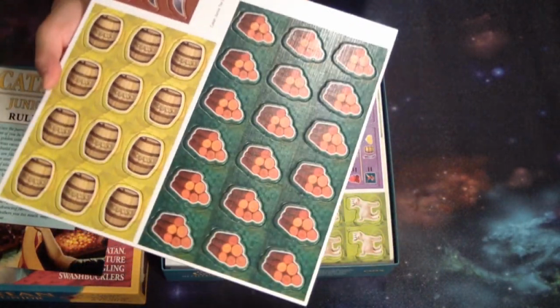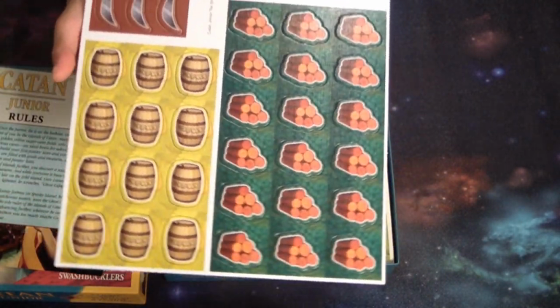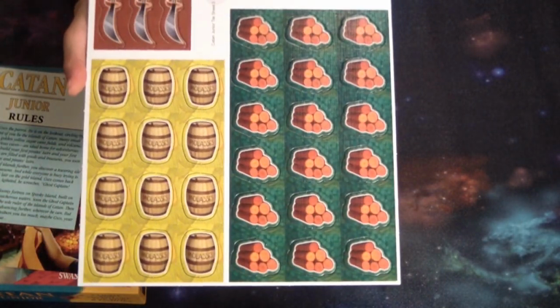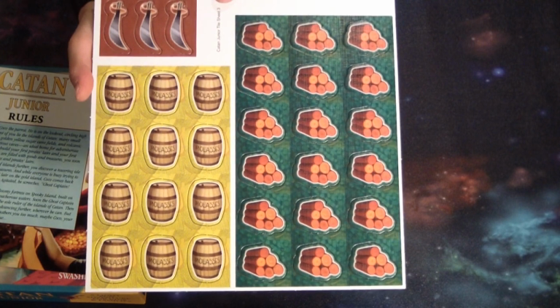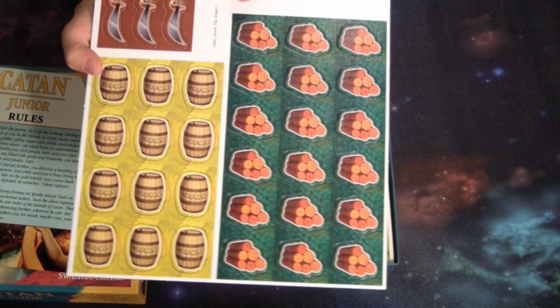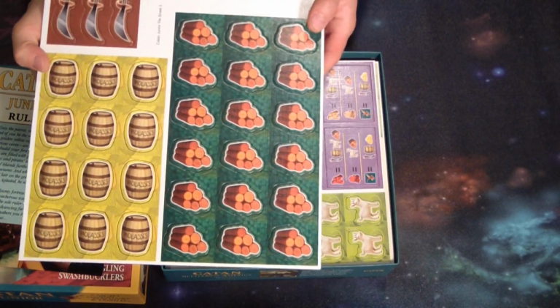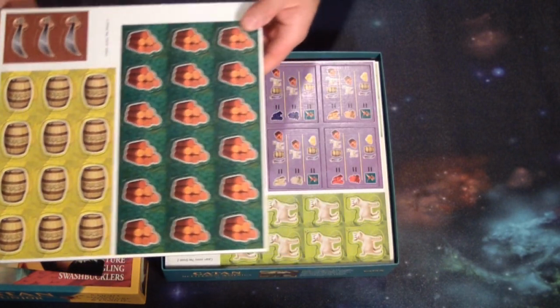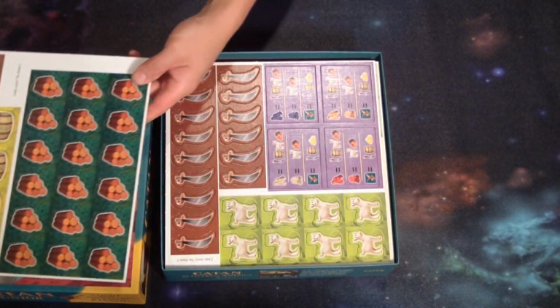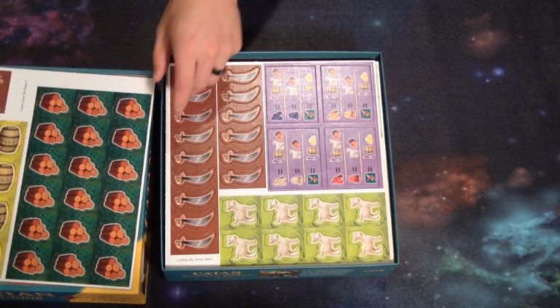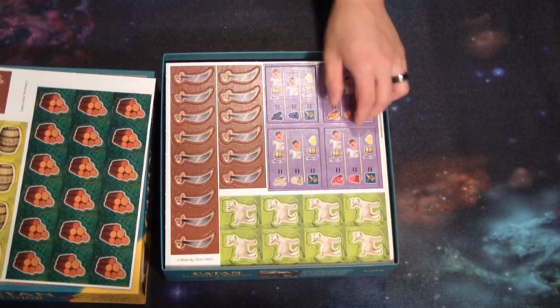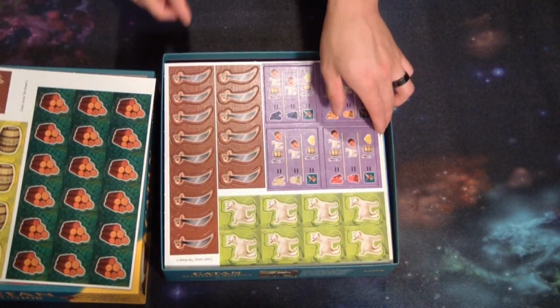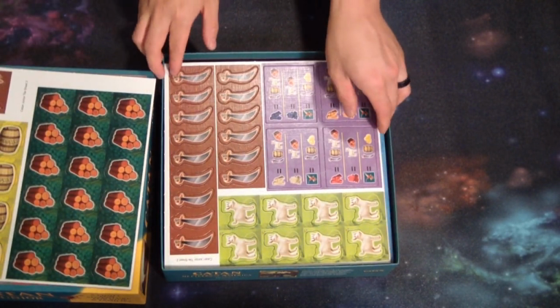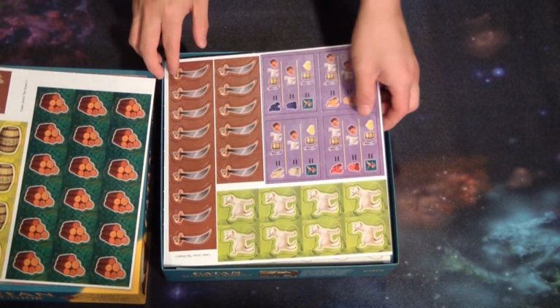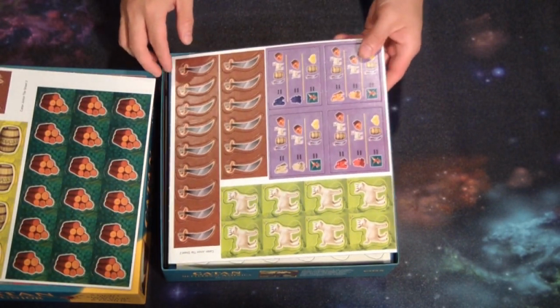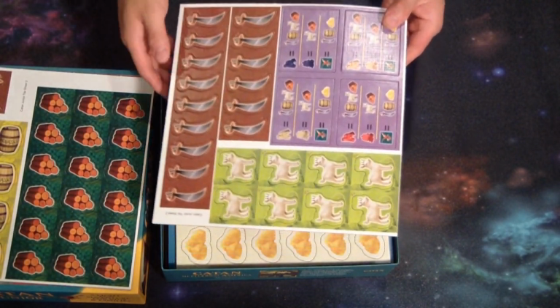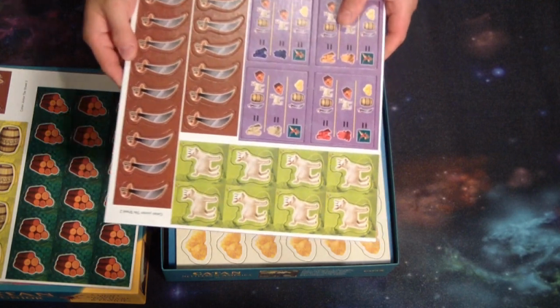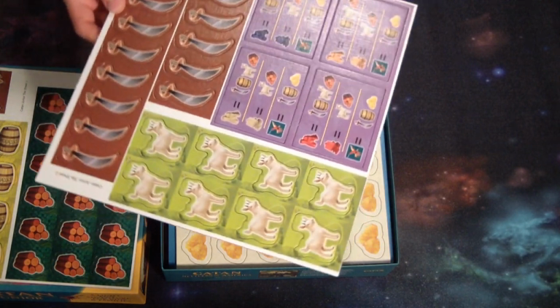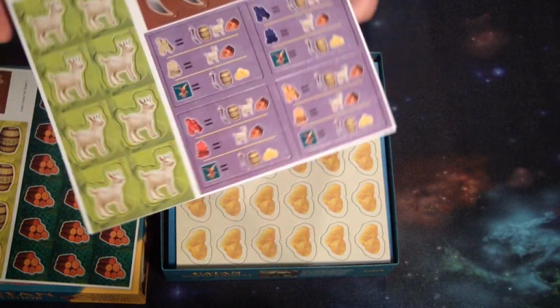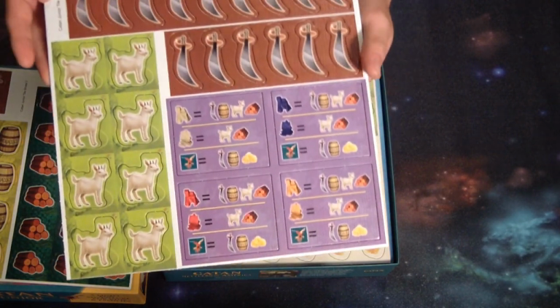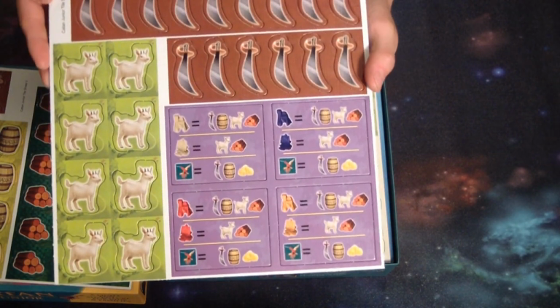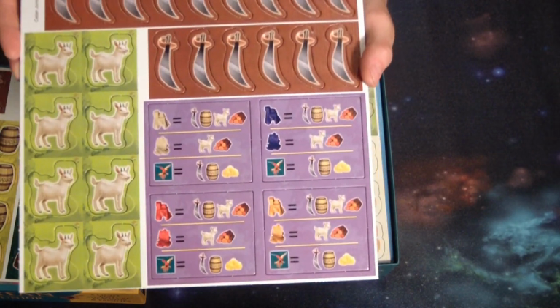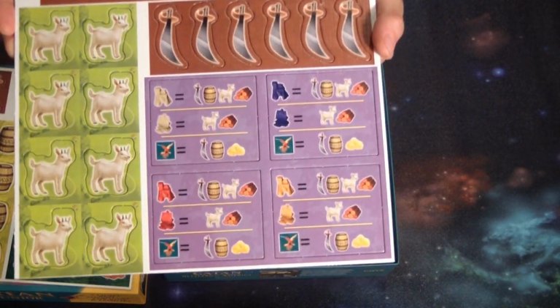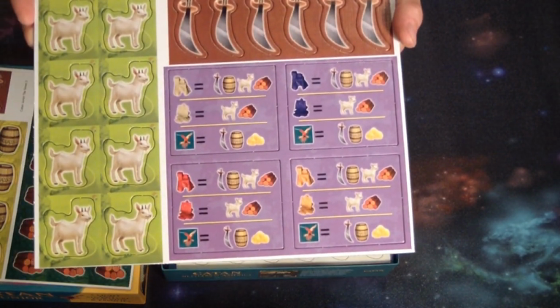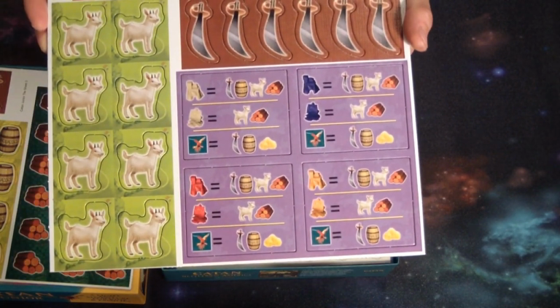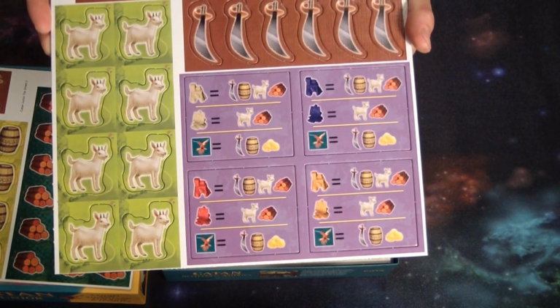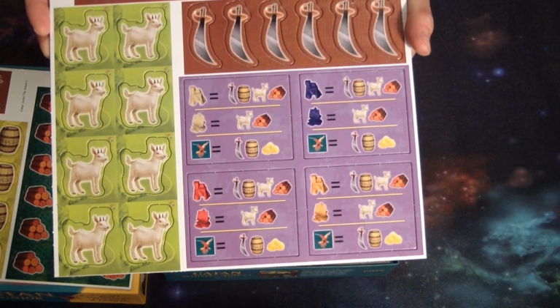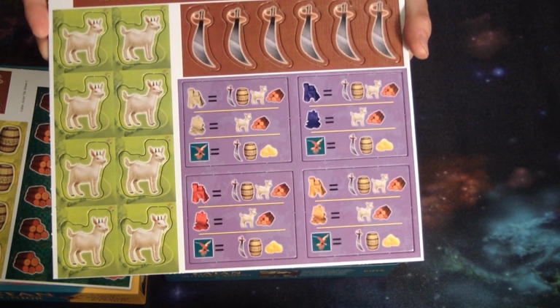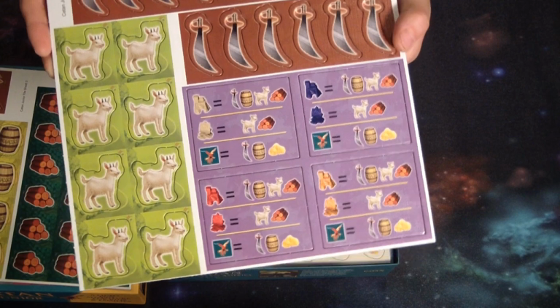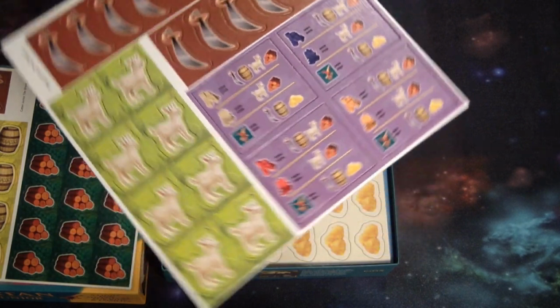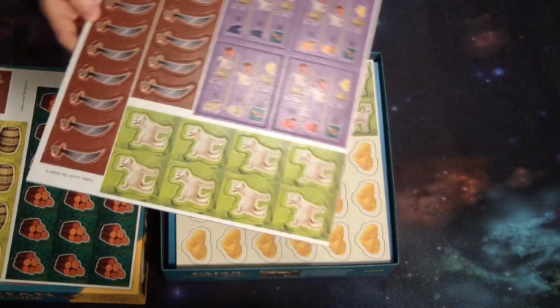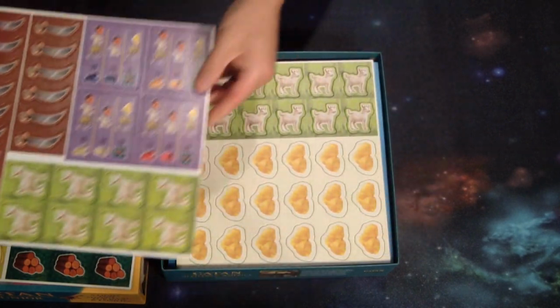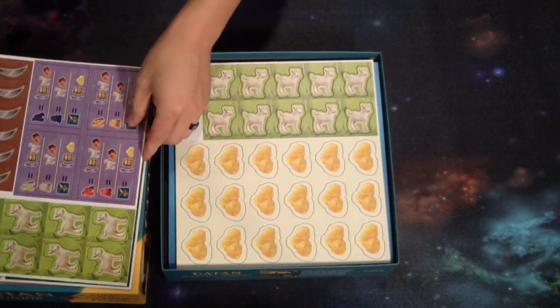Here we have some resource cardboard tokens: wood, molasses, and cutlasses. Here we have the goats and the player reminders of how much goods cost in the cutlasses.